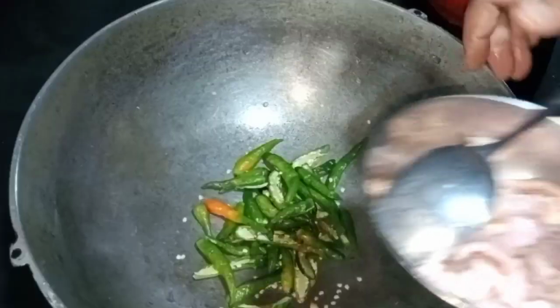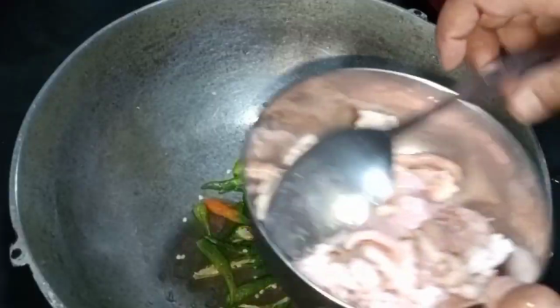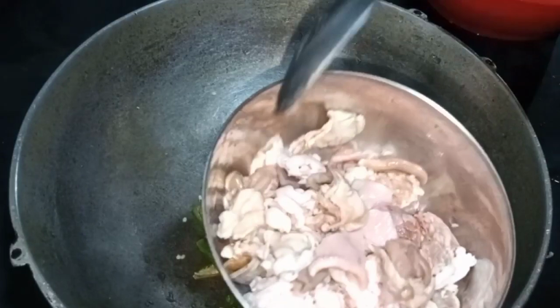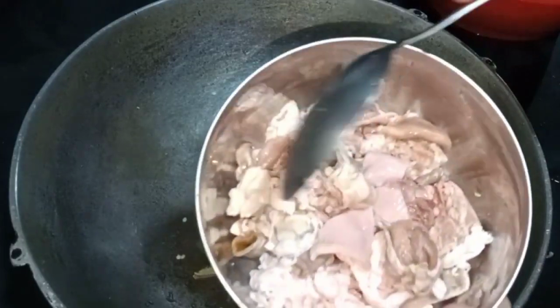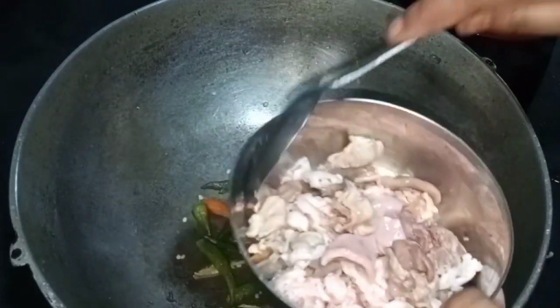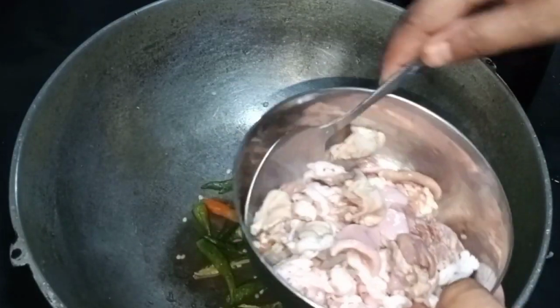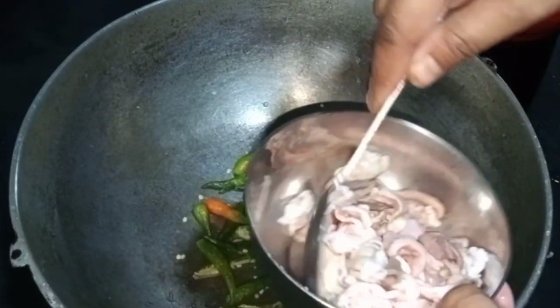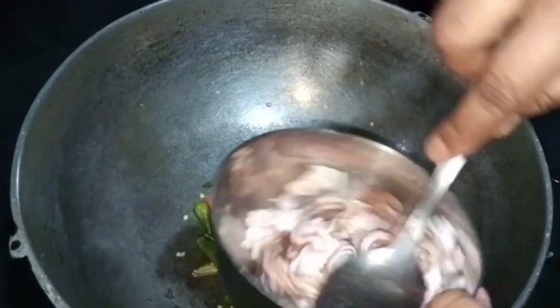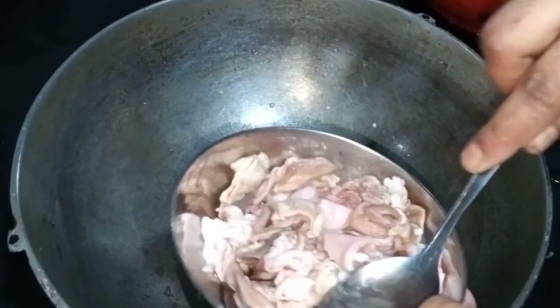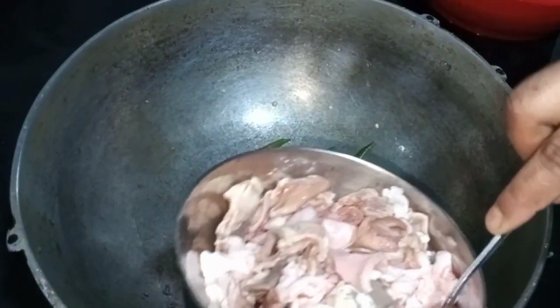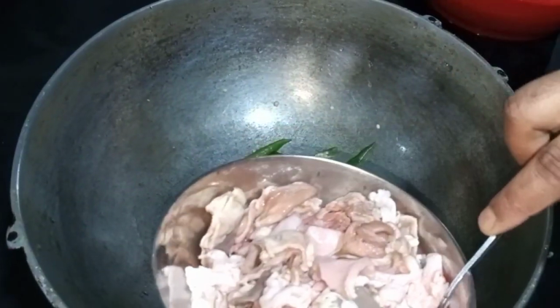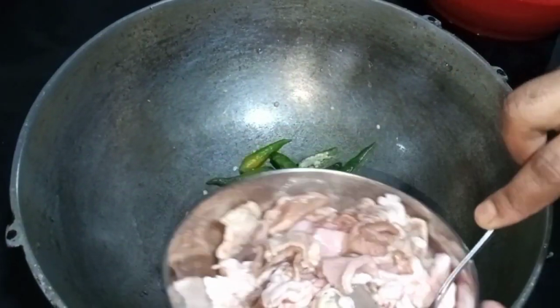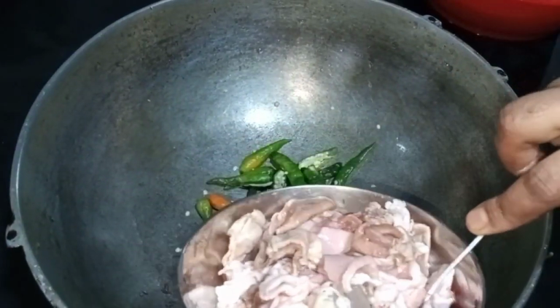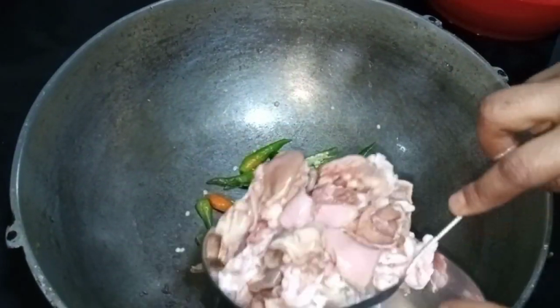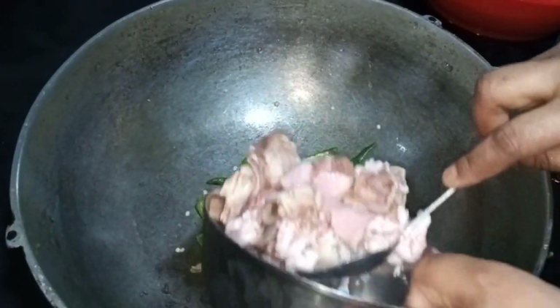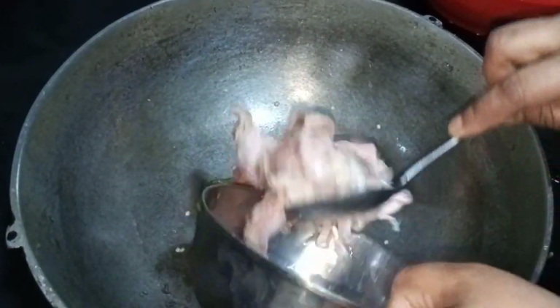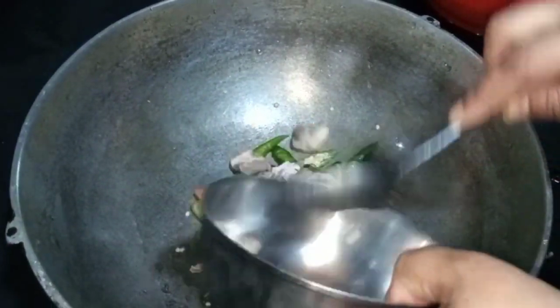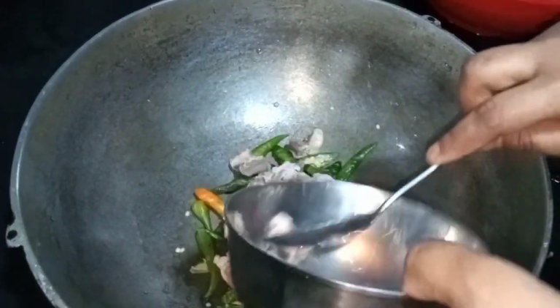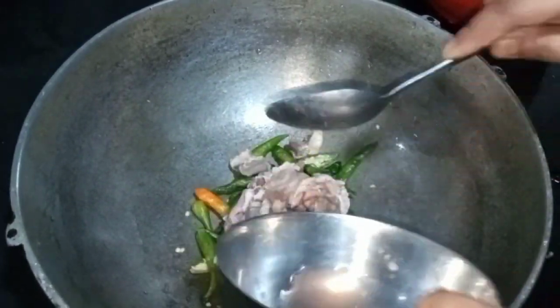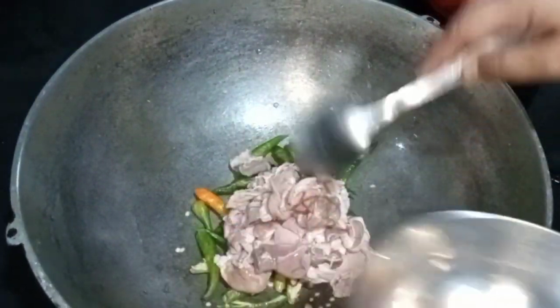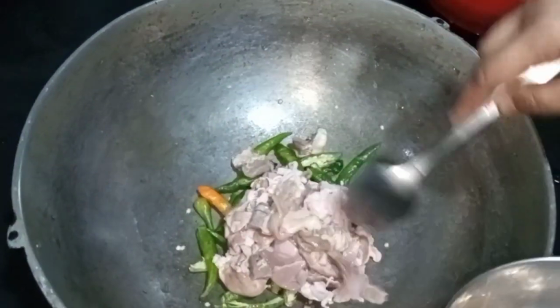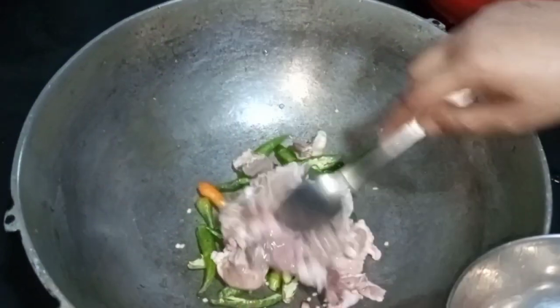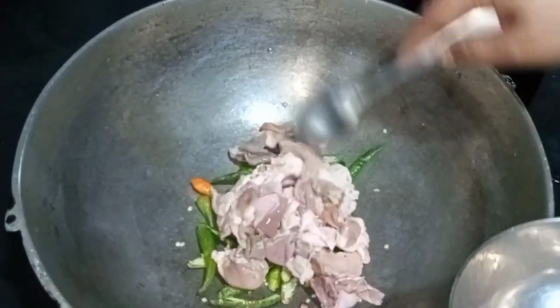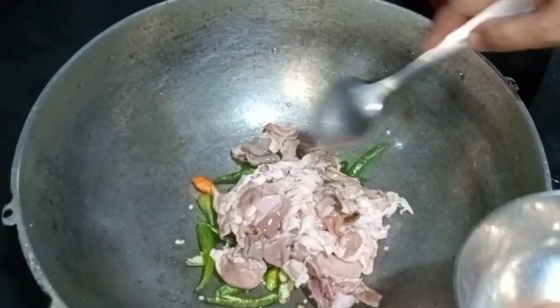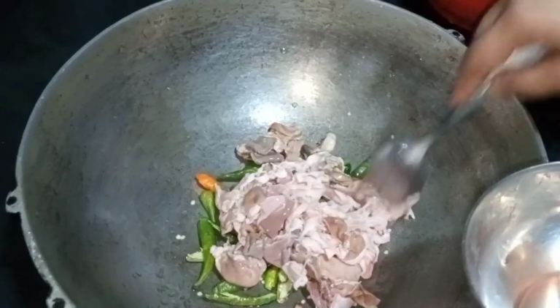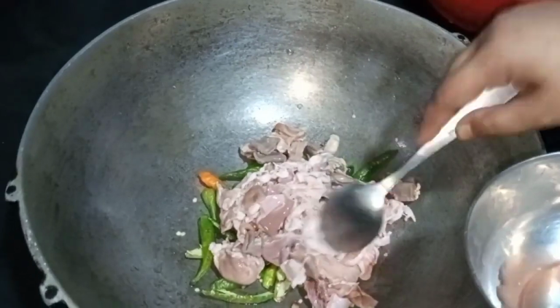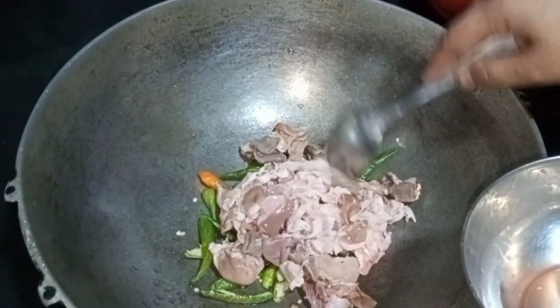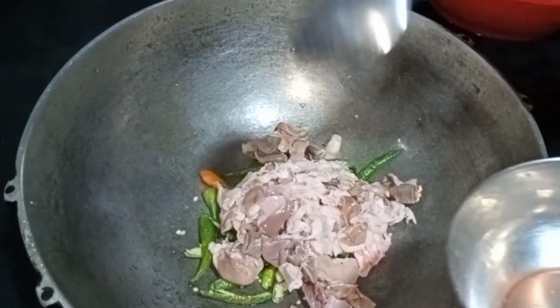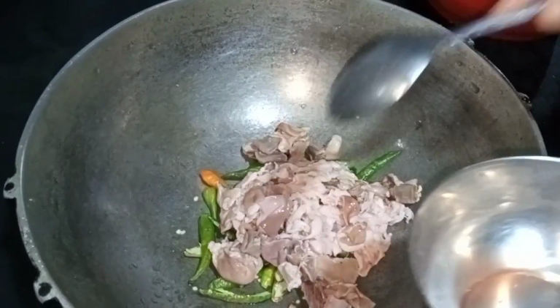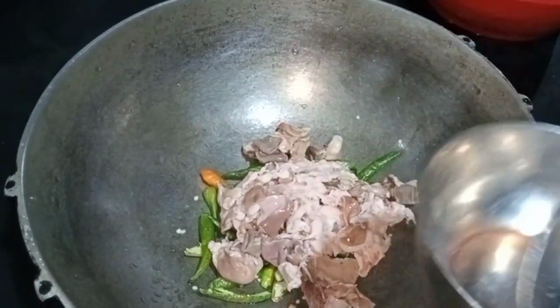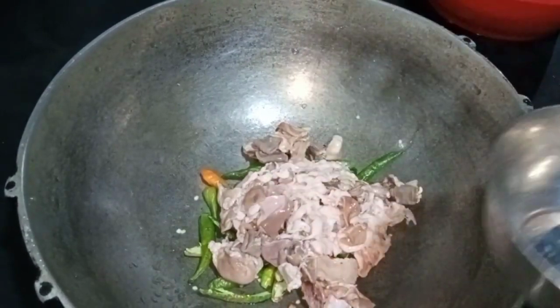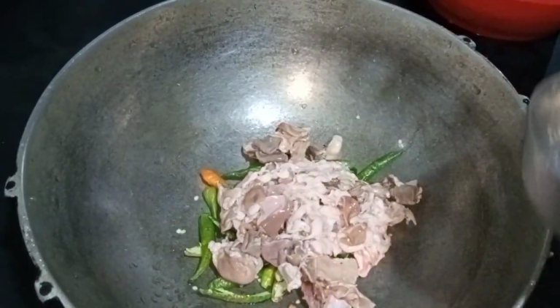I'm going to cook this in the pan. I'll cook this in a bit.